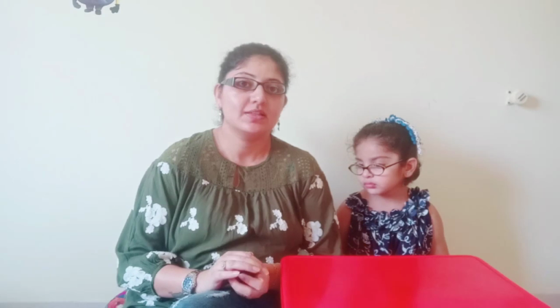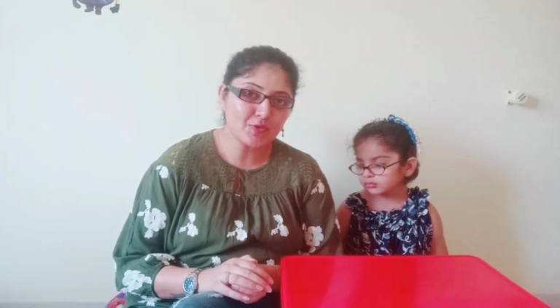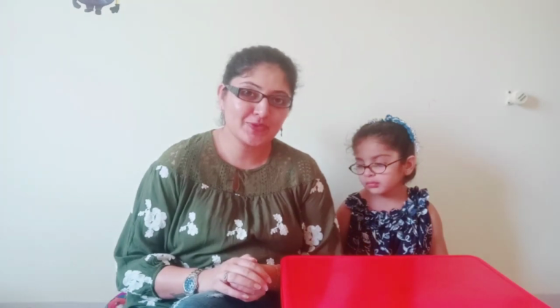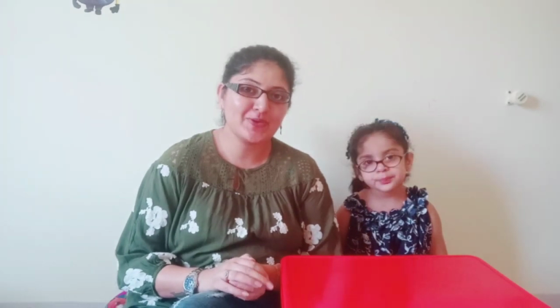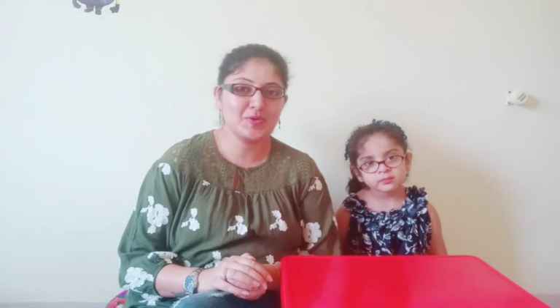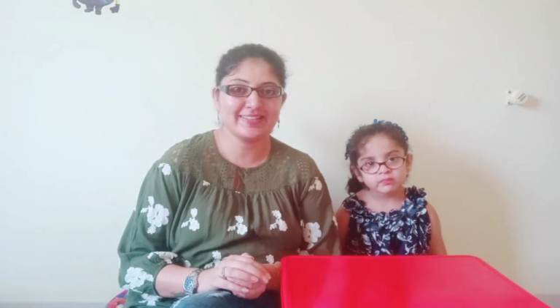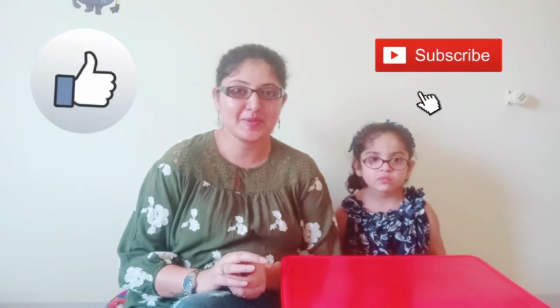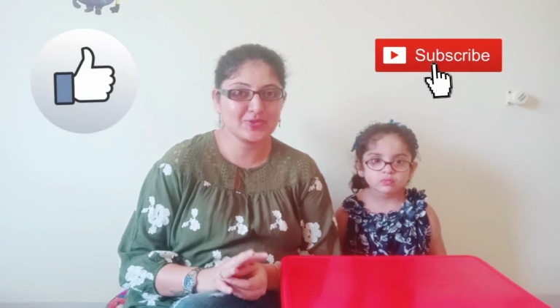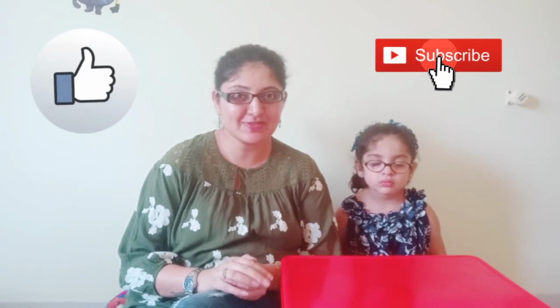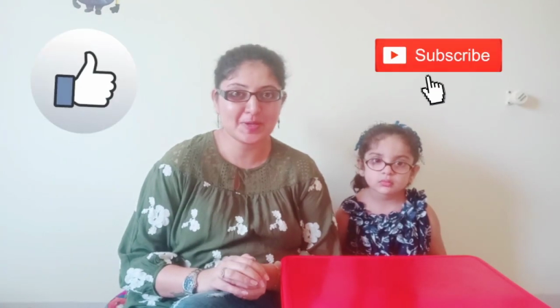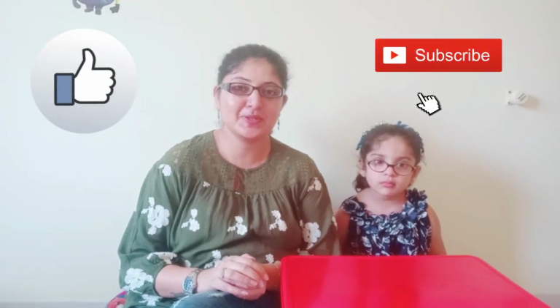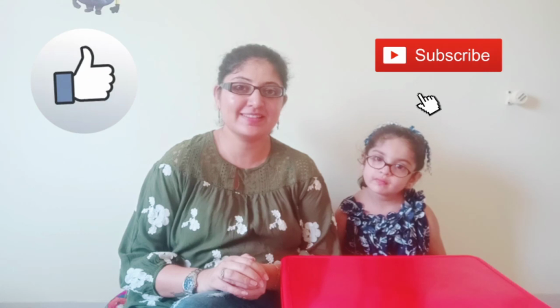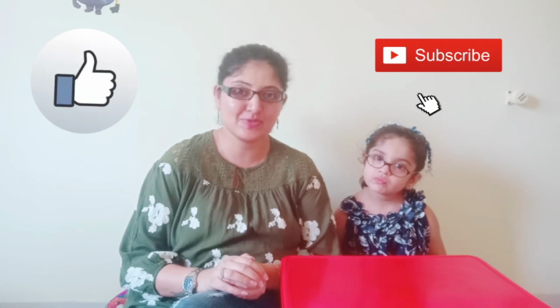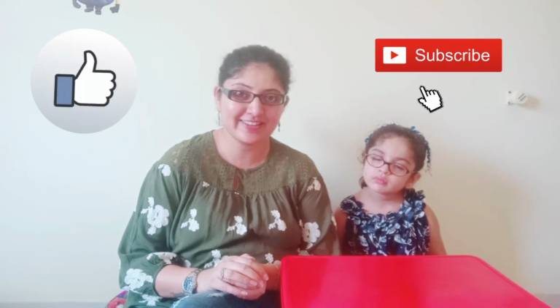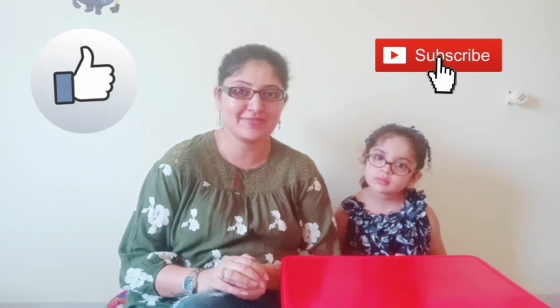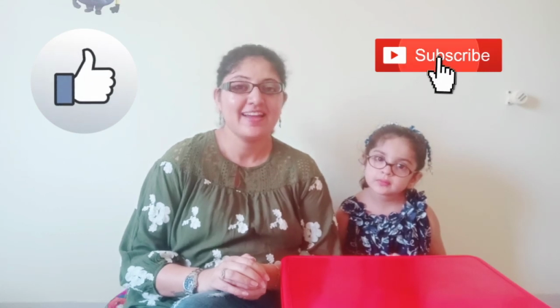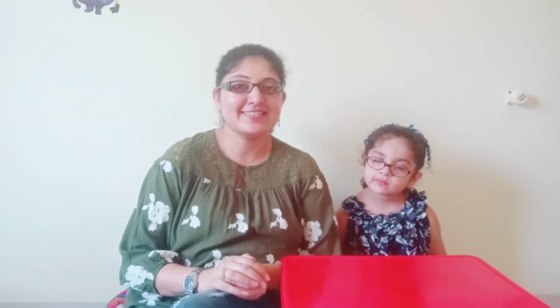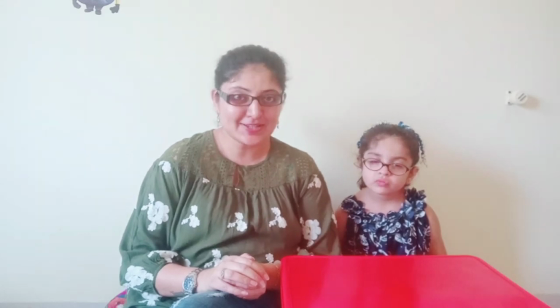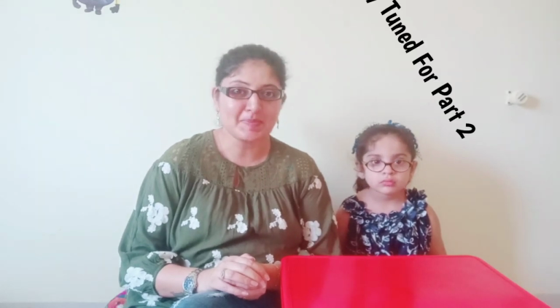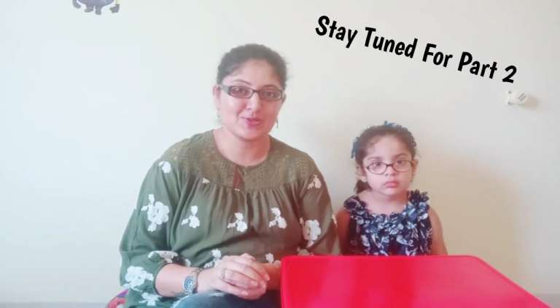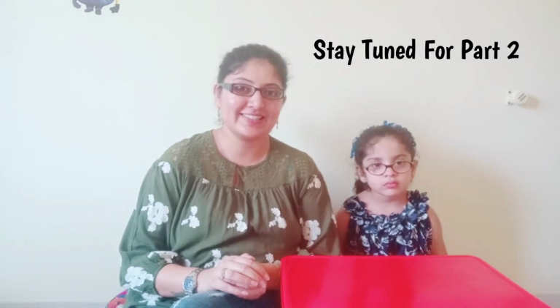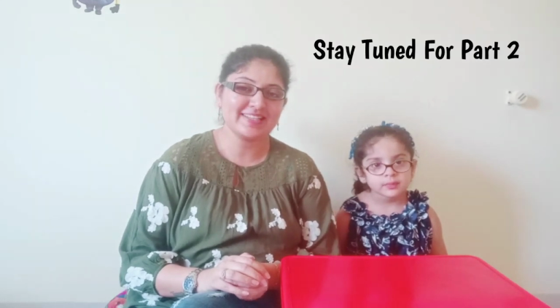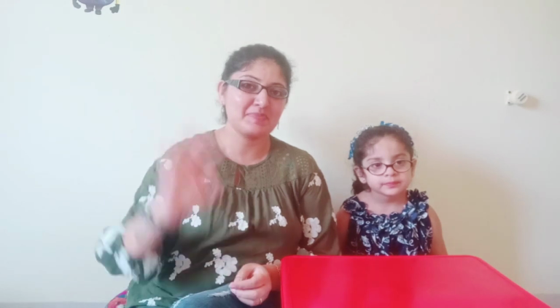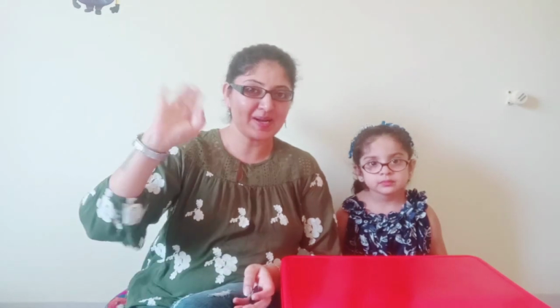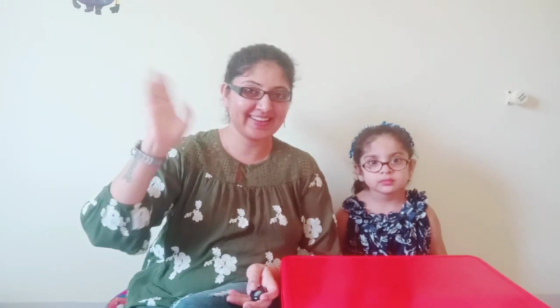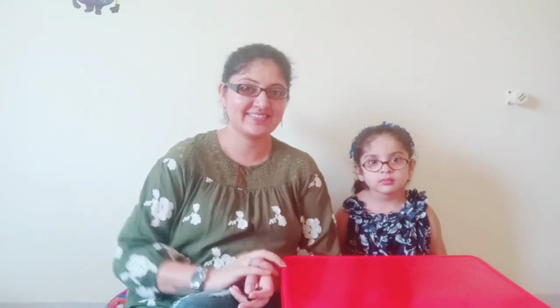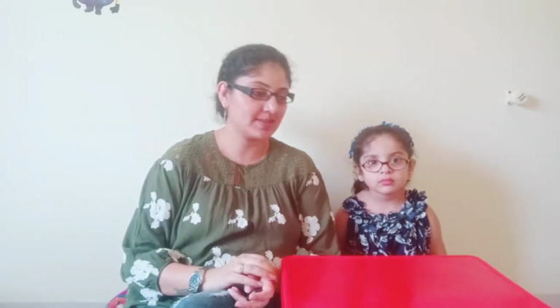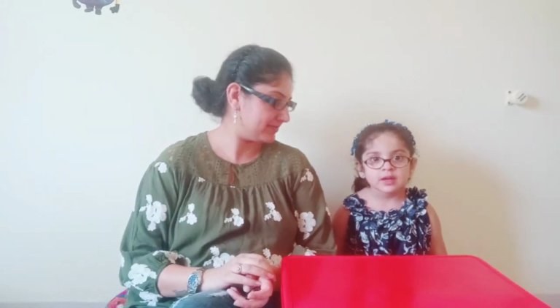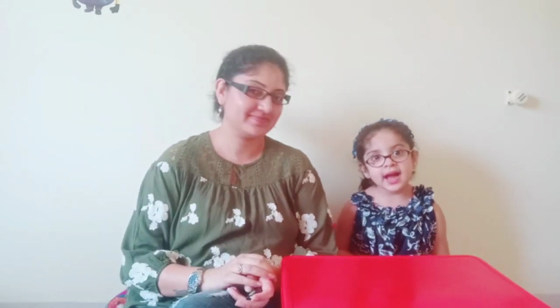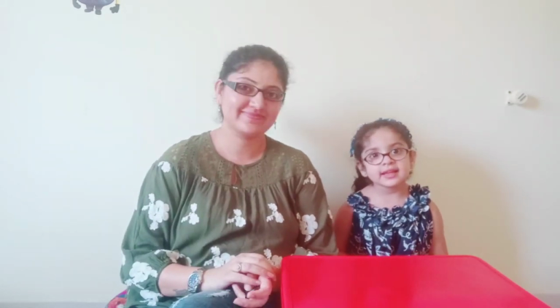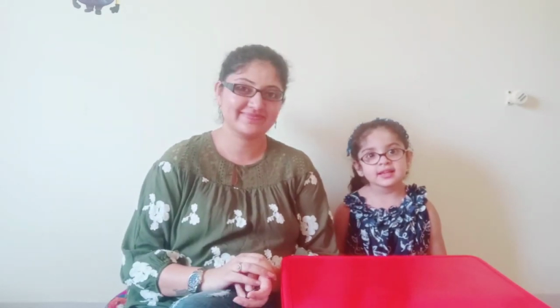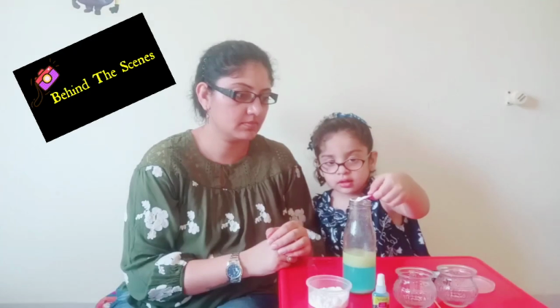Thank you for watching the video. I hope you like the experiments. Do try these fun experiments with your kids — I am sure they are gonna love it. And stay tuned for part 2. Till we meet again, bye bye!